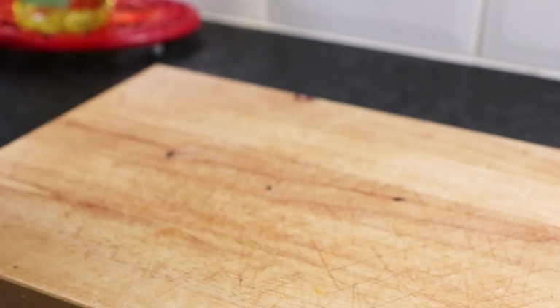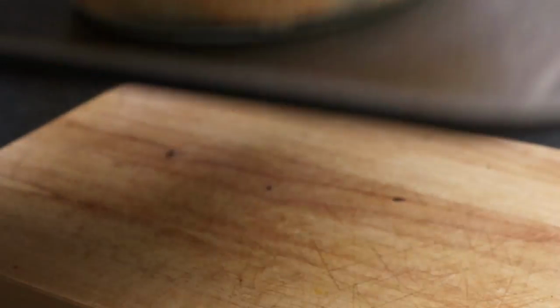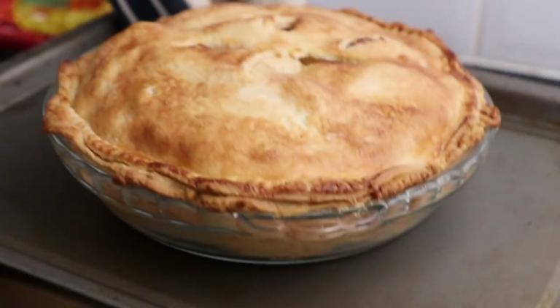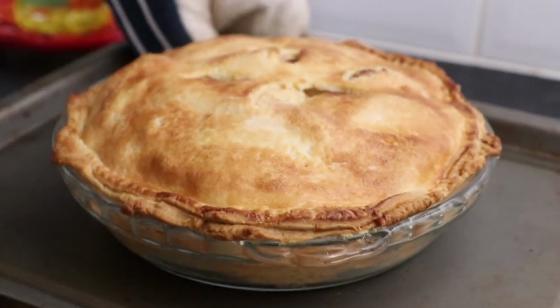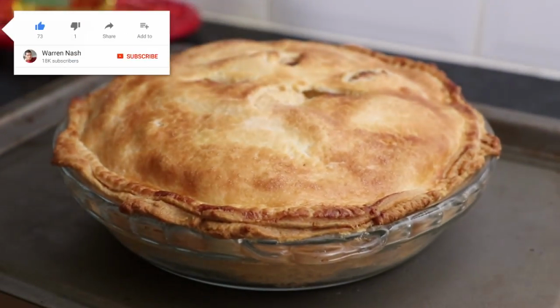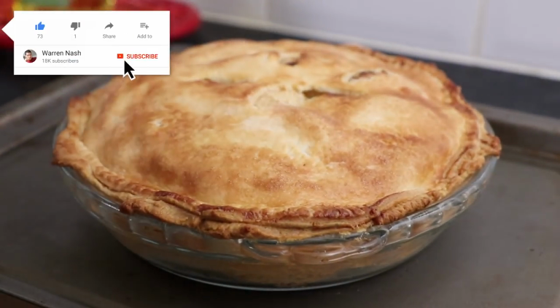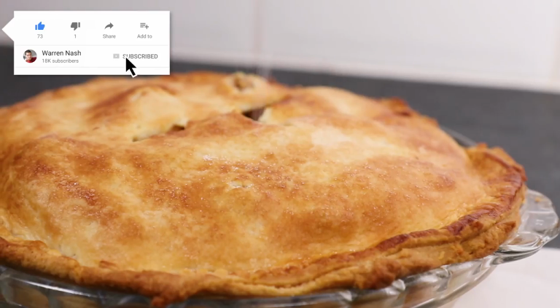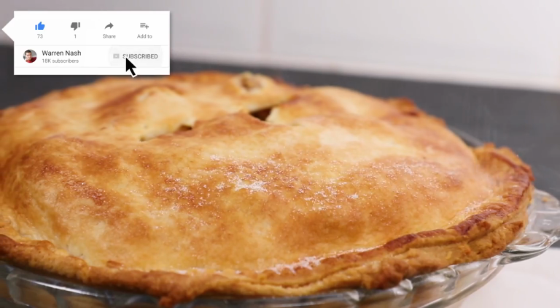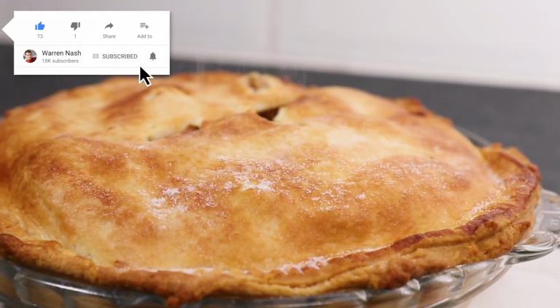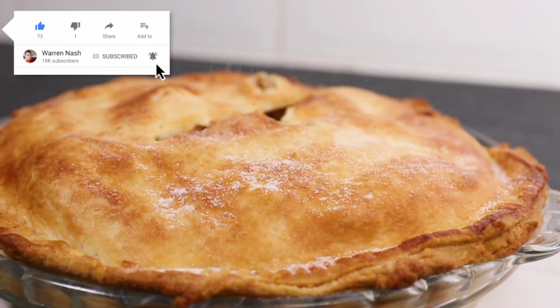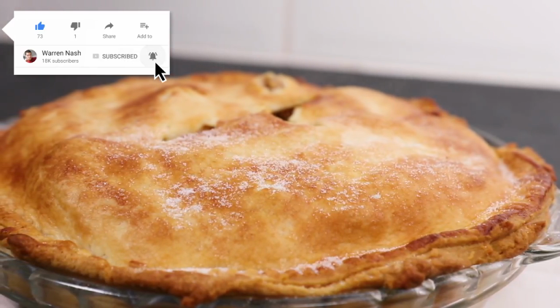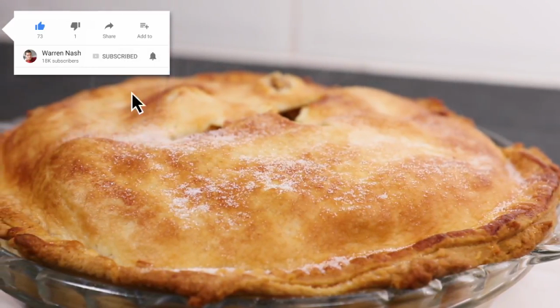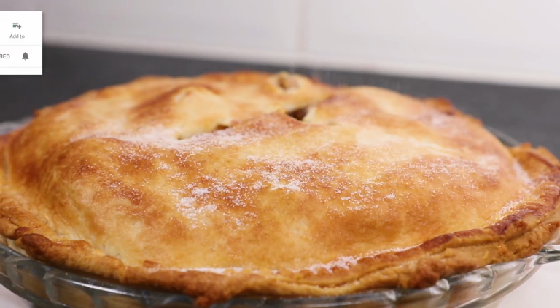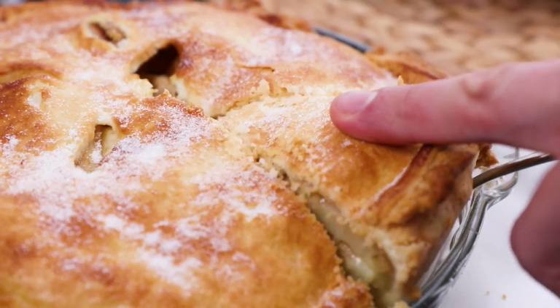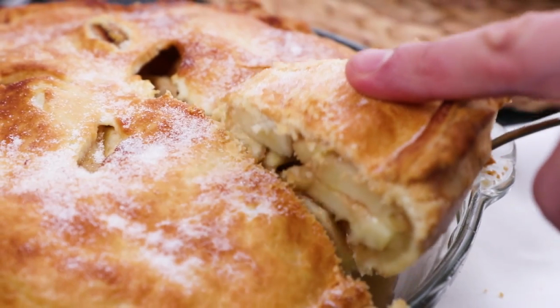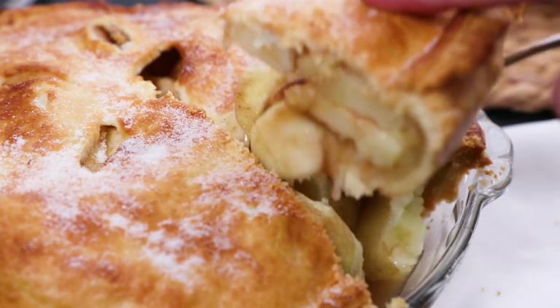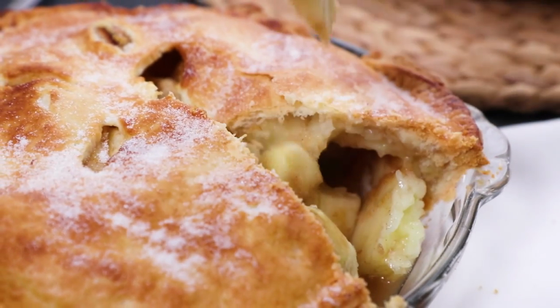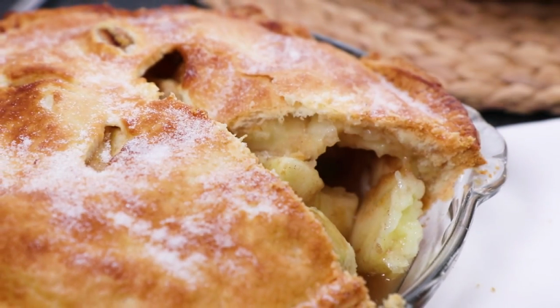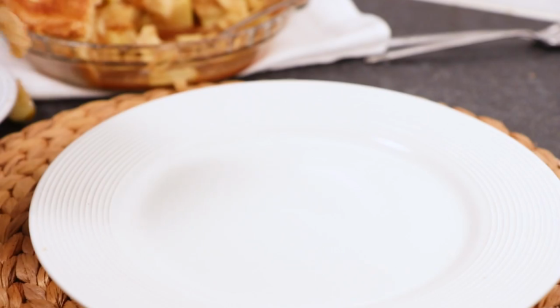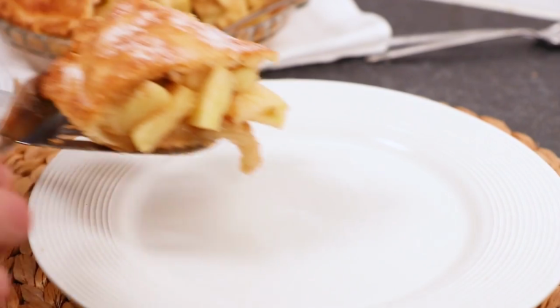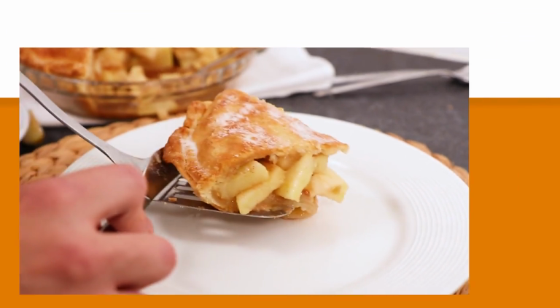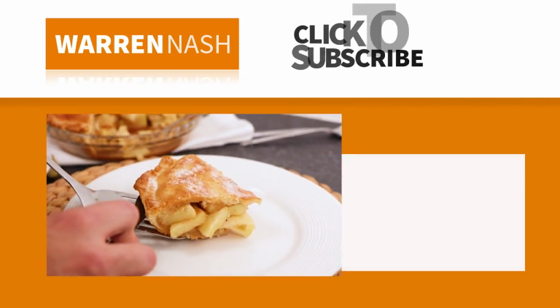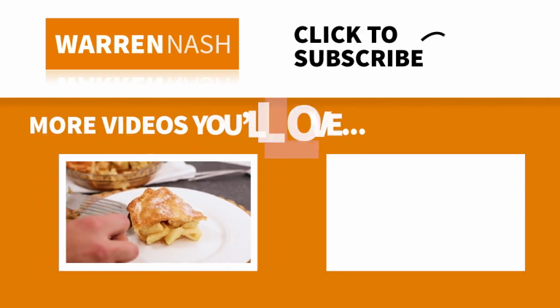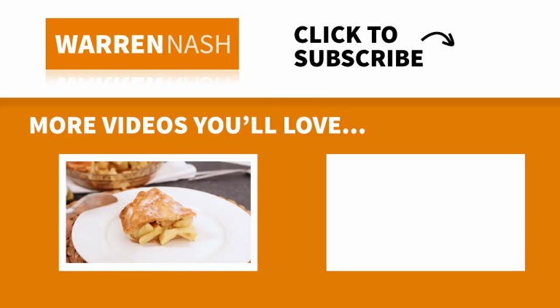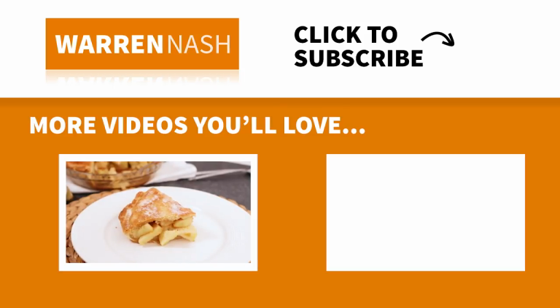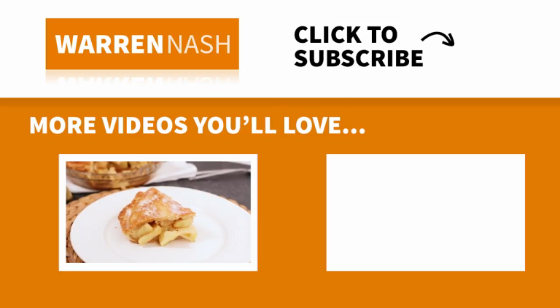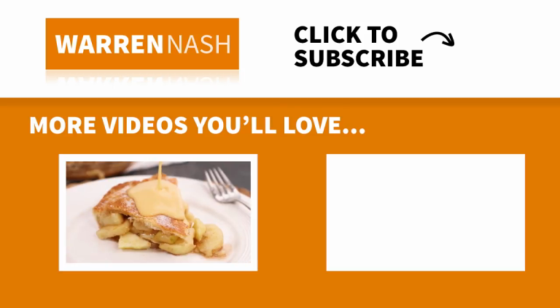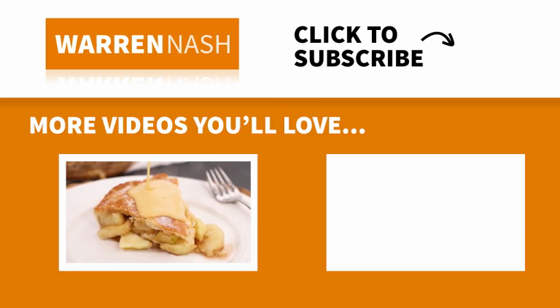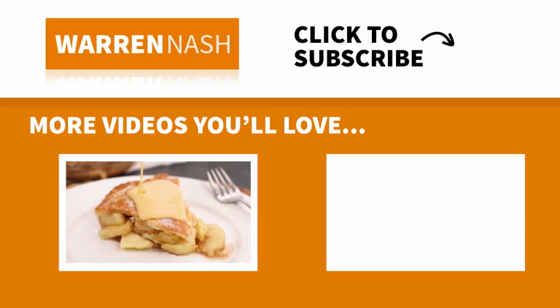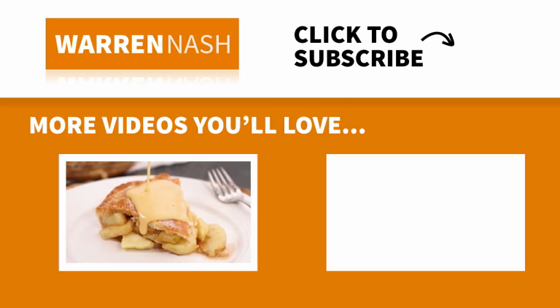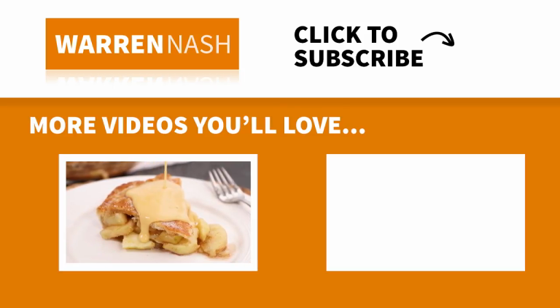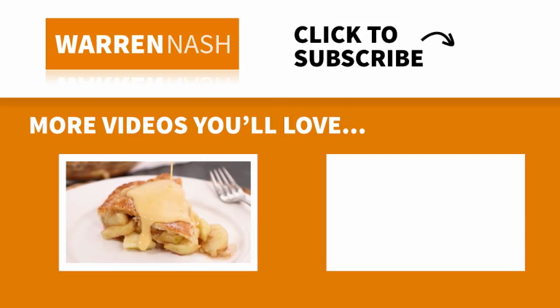The great thing about apple pie is it can be enjoyed straight away or prepared in advance and reheated later. When serving, sprinkle over another dusting of caster sugar, and this apple pie tastes great with custard or ice cream.